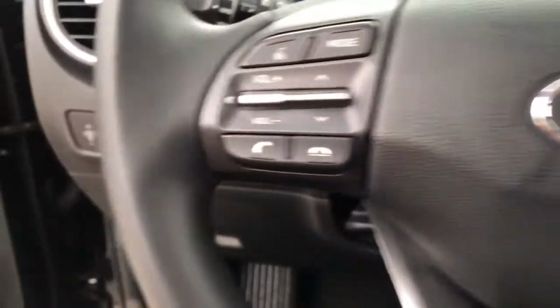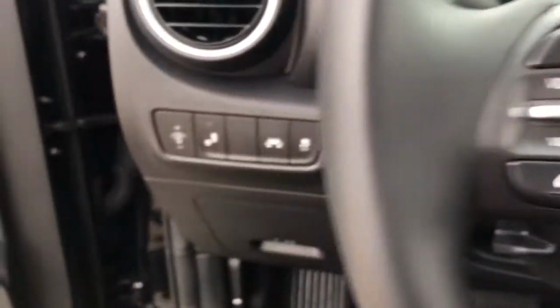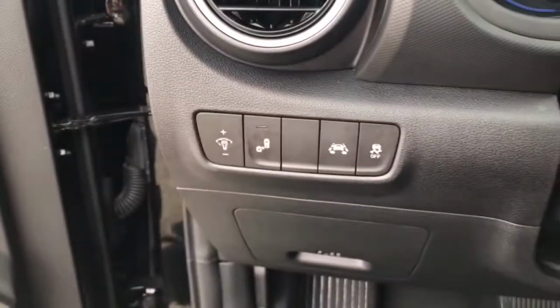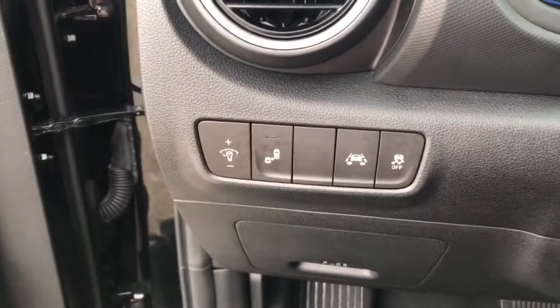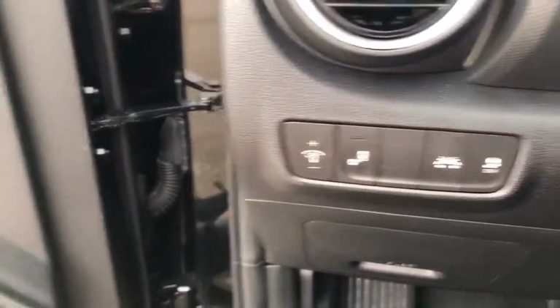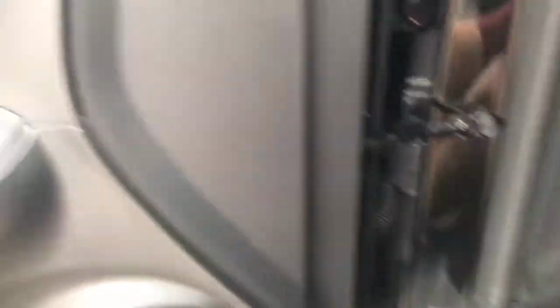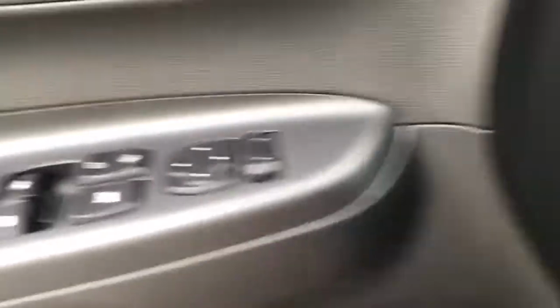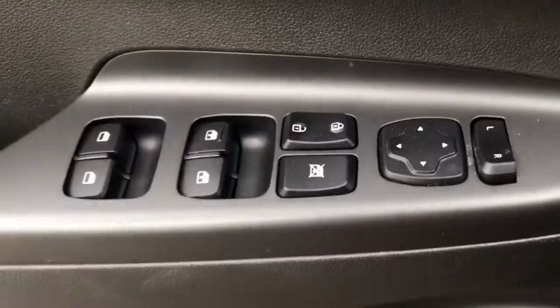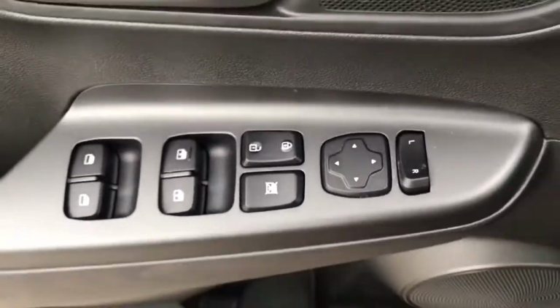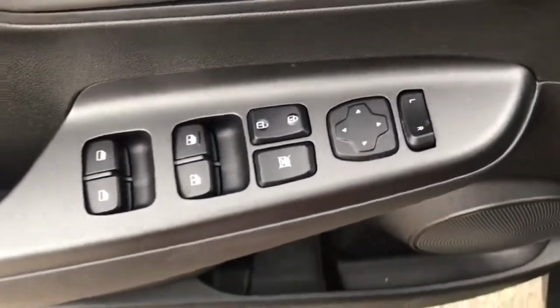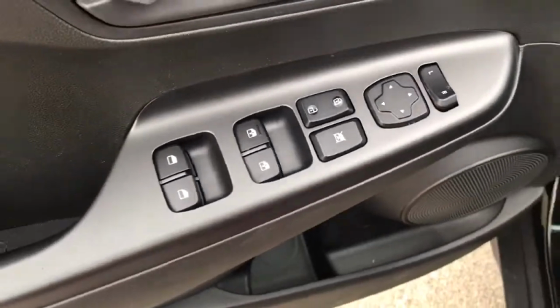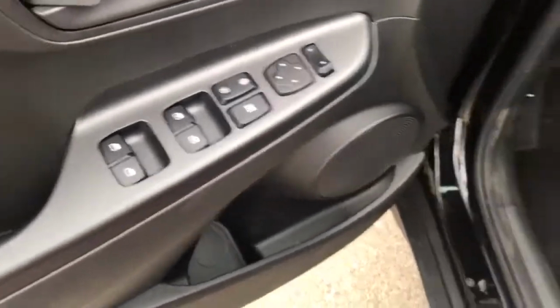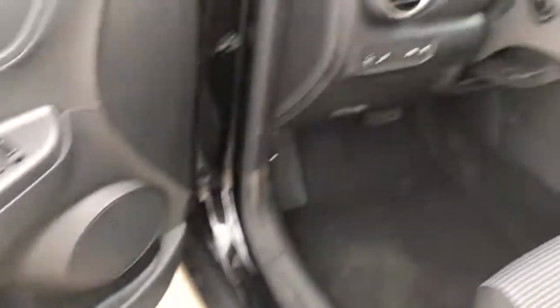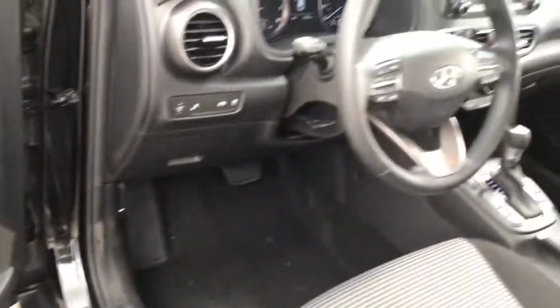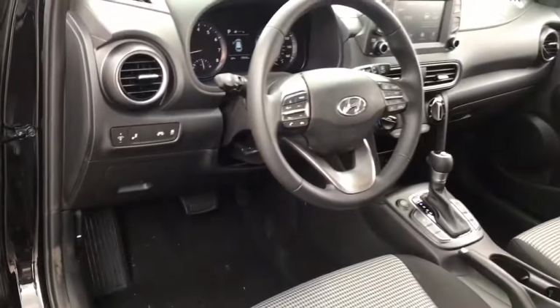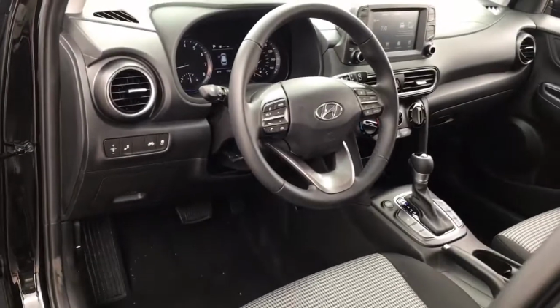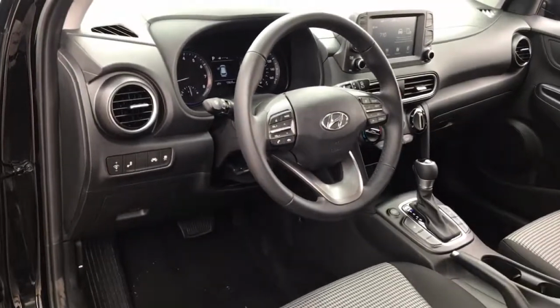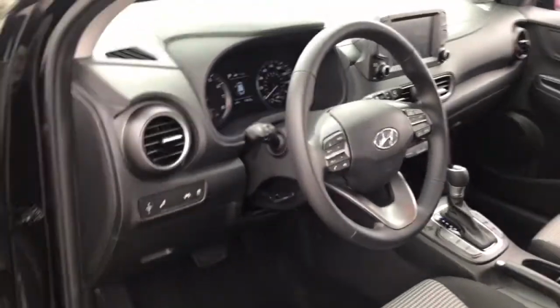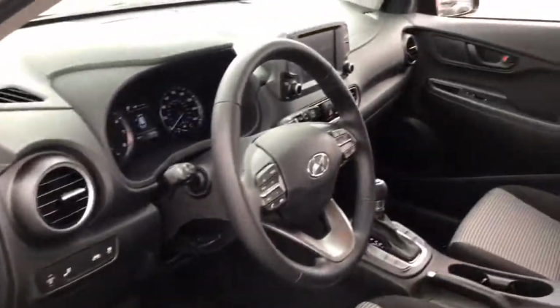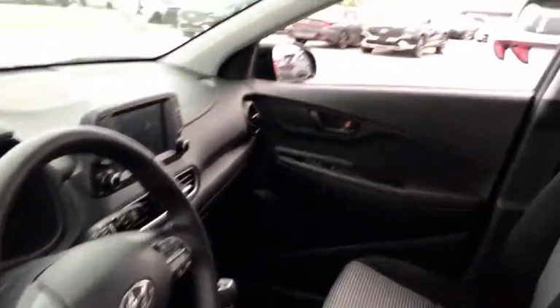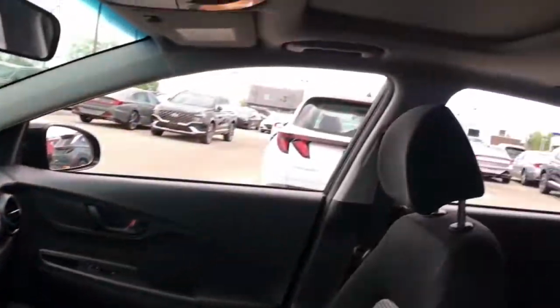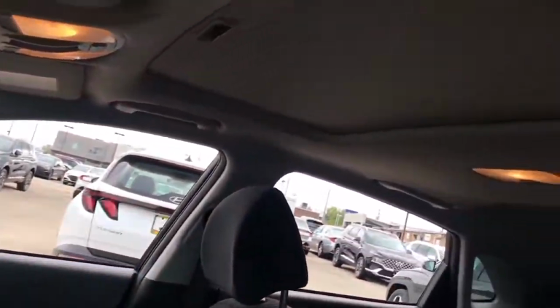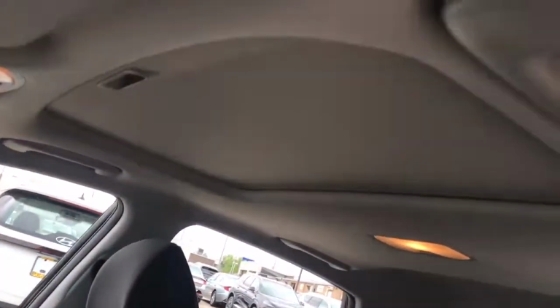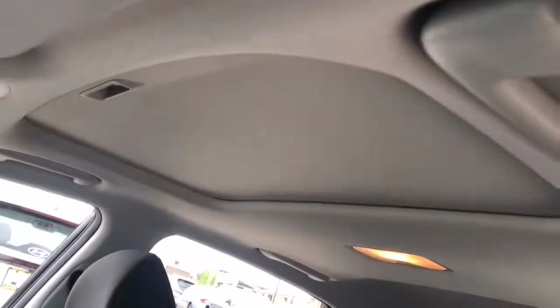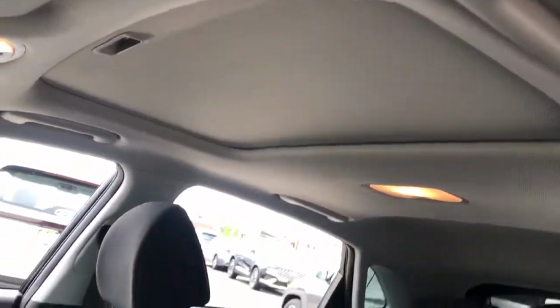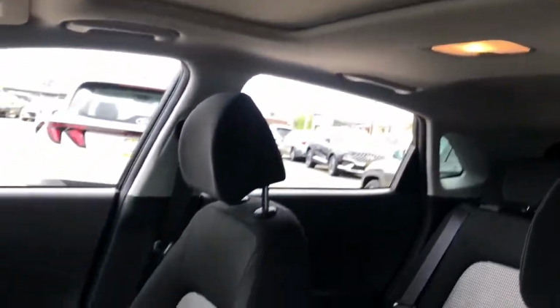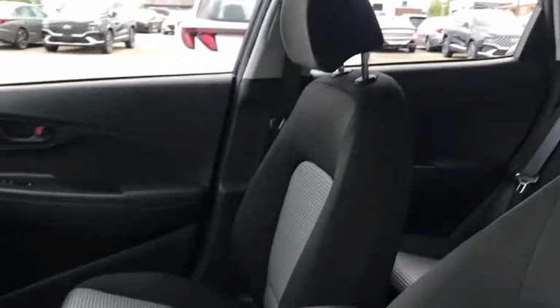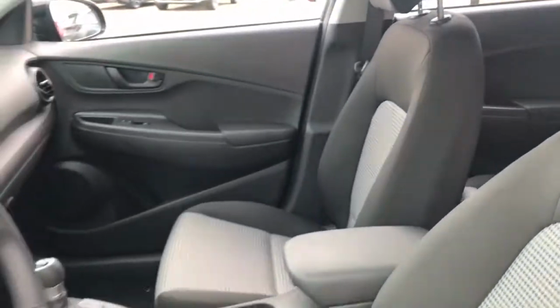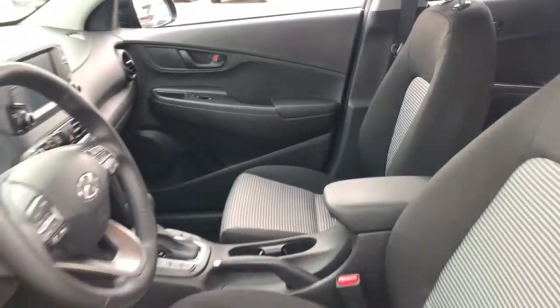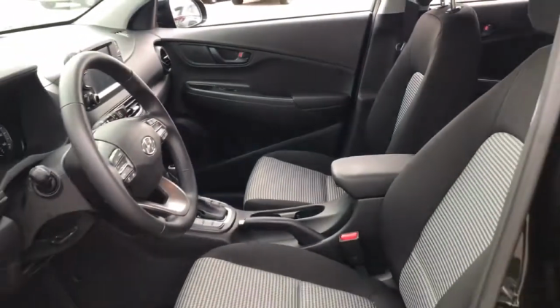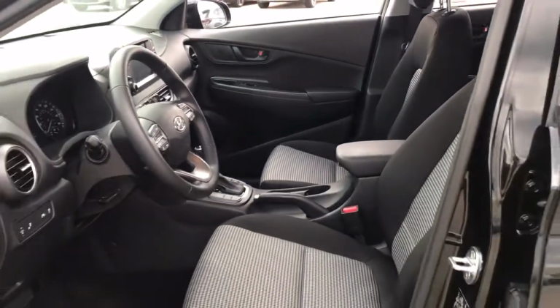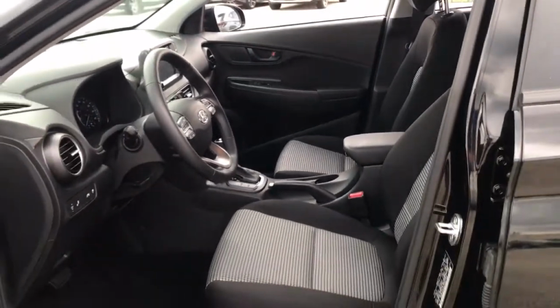Feel the freedom to have fun when you're behind the wheel of this spirited Kona. Treat yourself to a test drive today. Our staff will toss you the keys and give you an outstanding customer experience. Thank you.